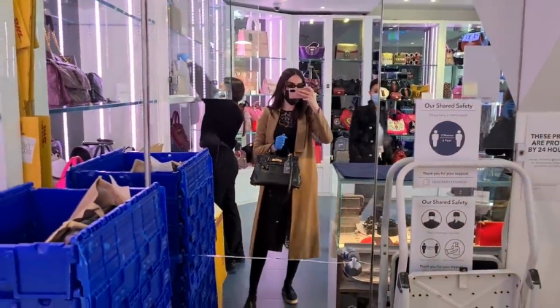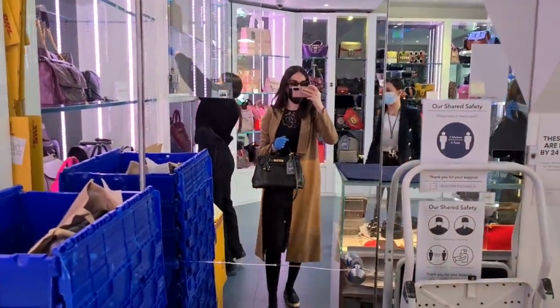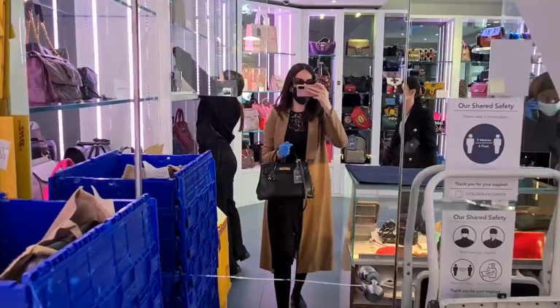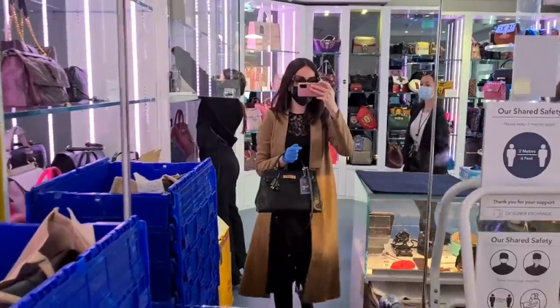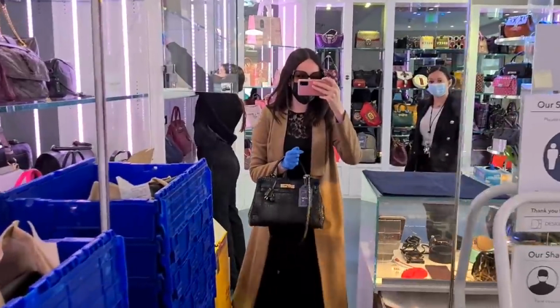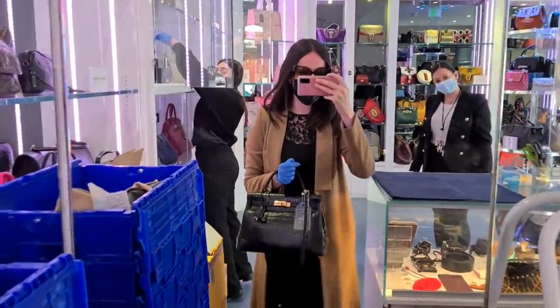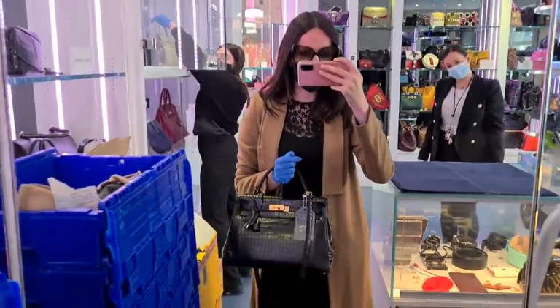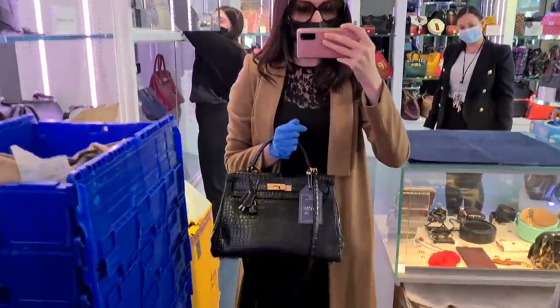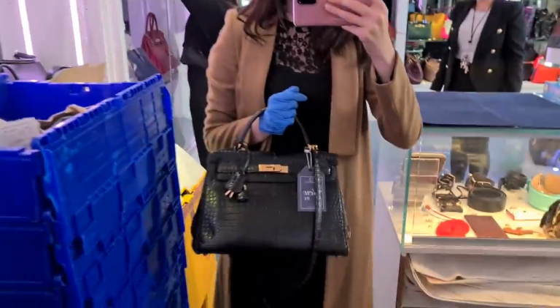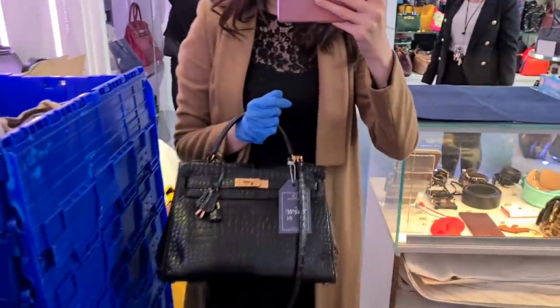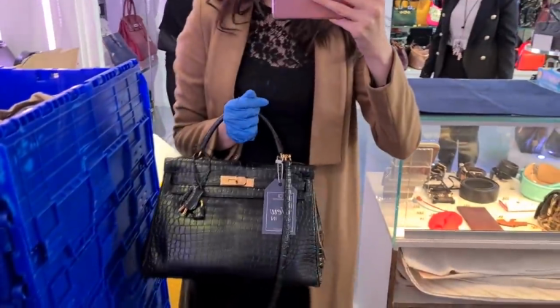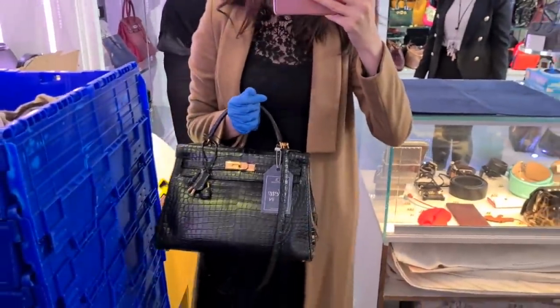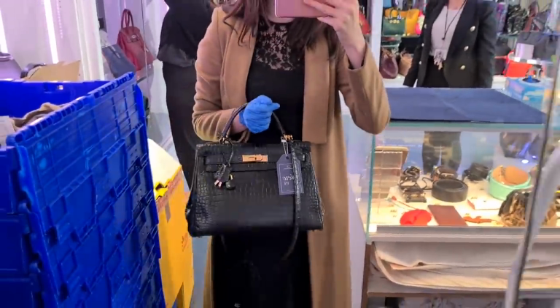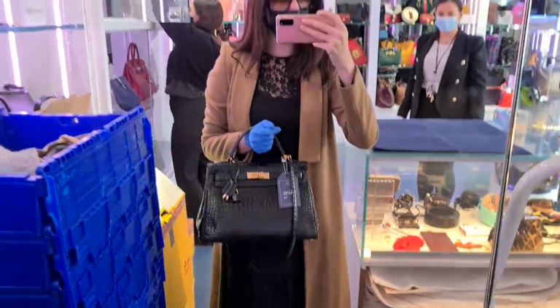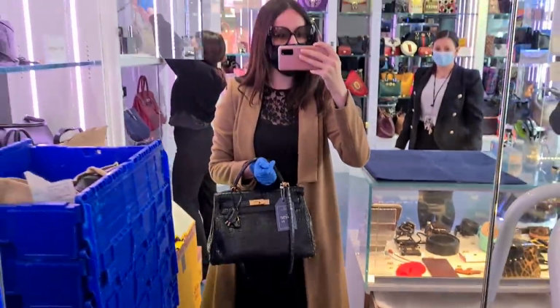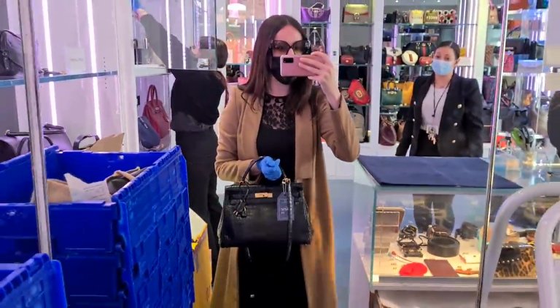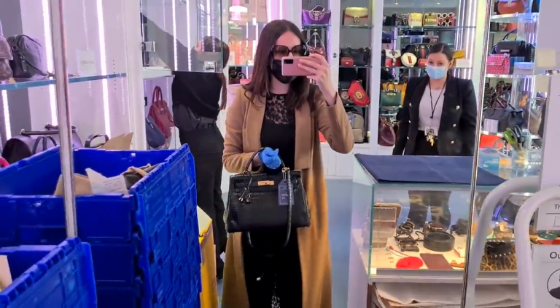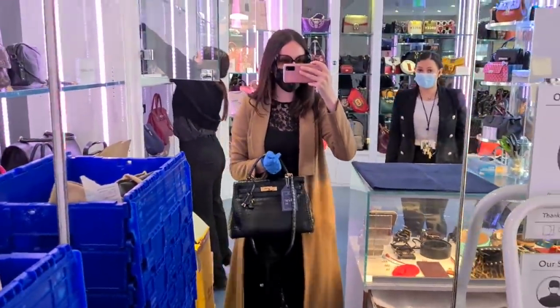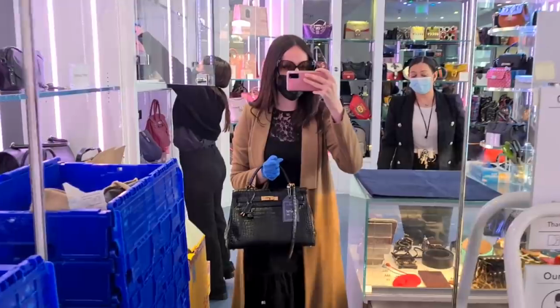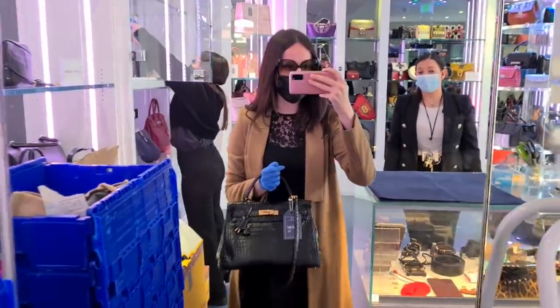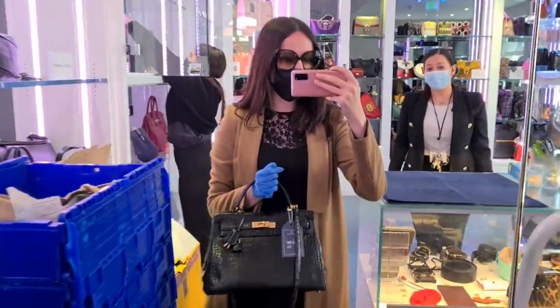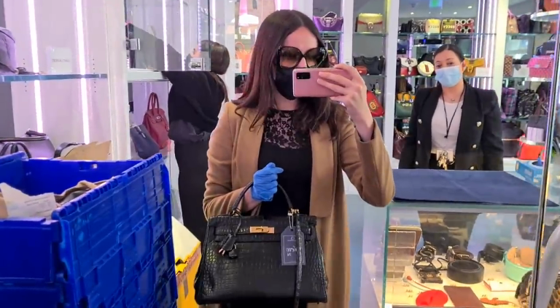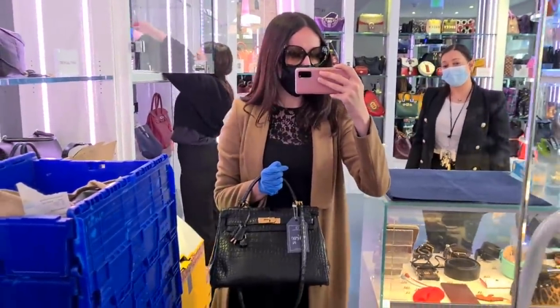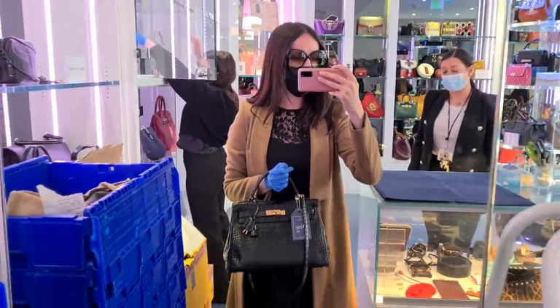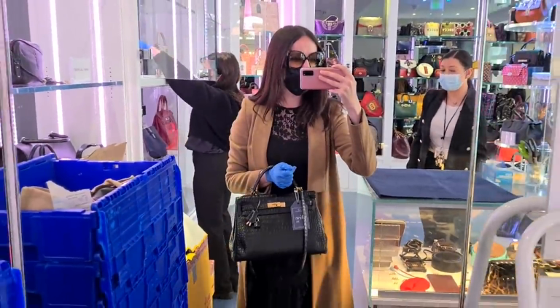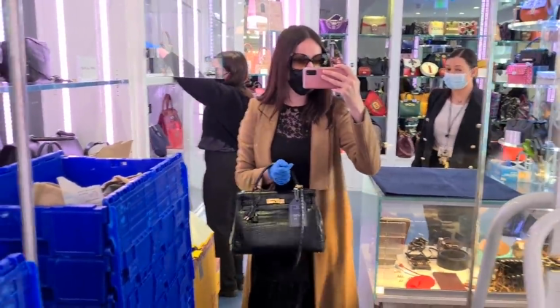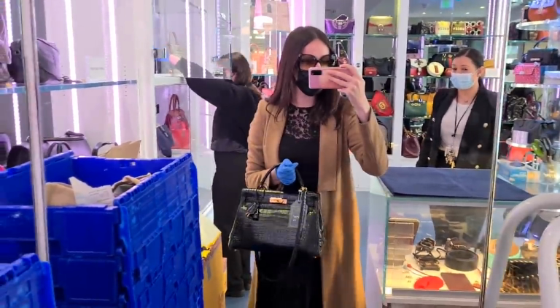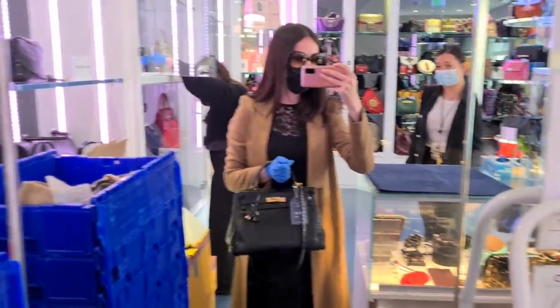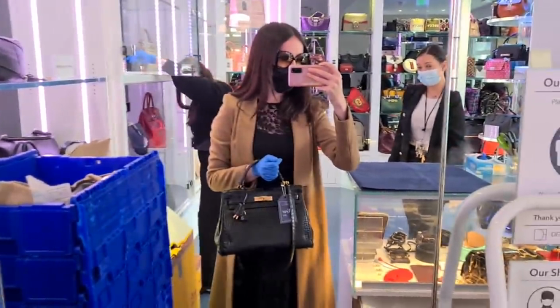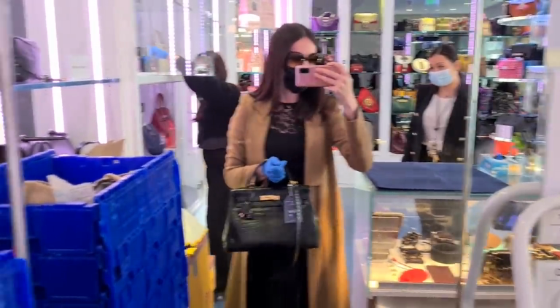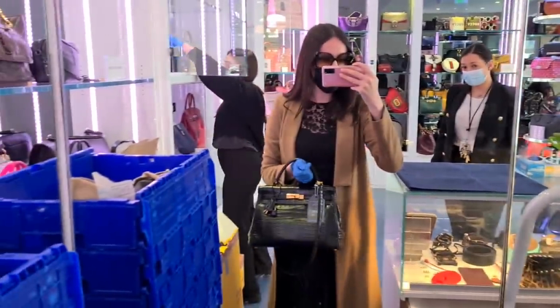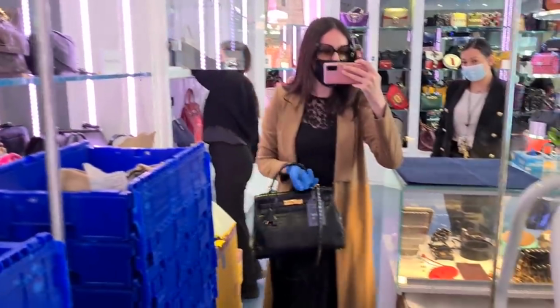Wow, such a classic. And this is a size 32, I guess? Yes it is. Quite a popular size. Look at the shine!